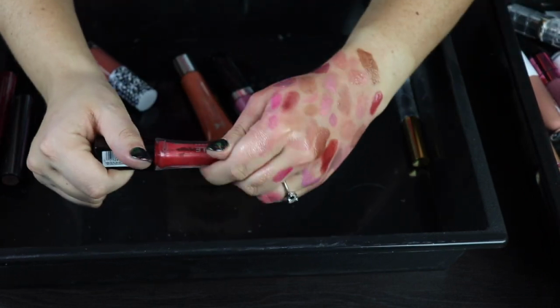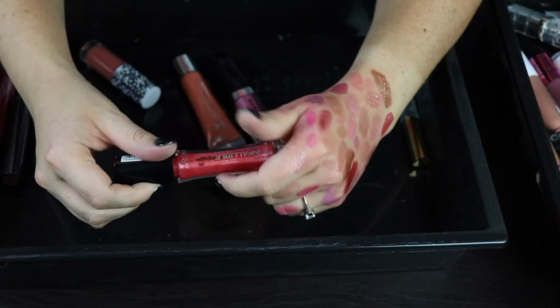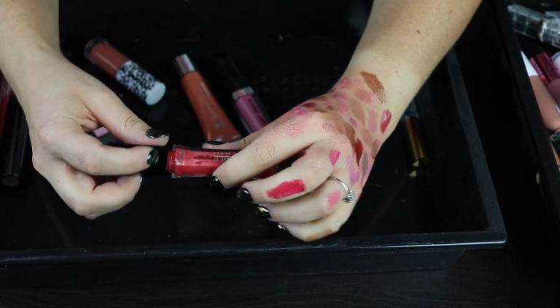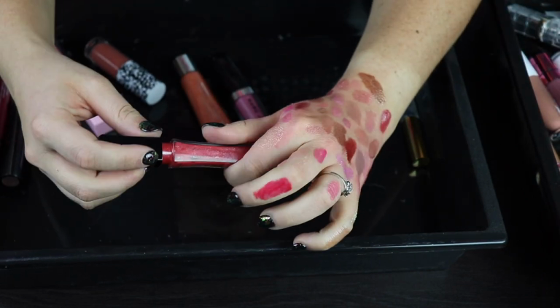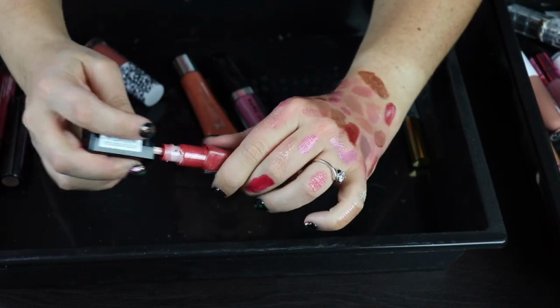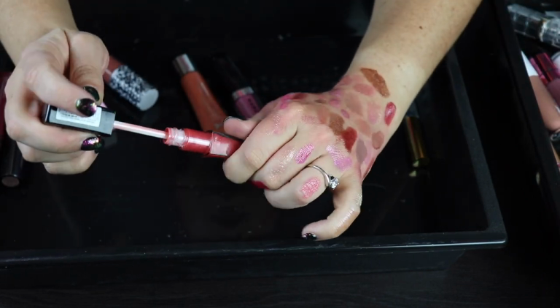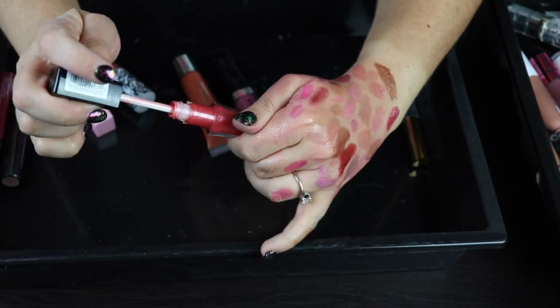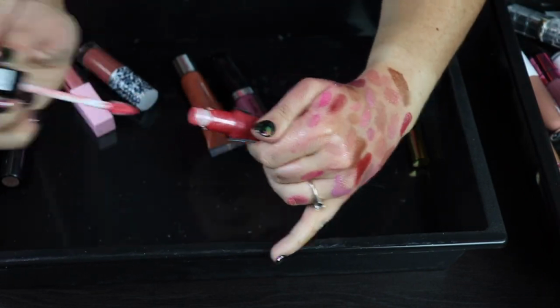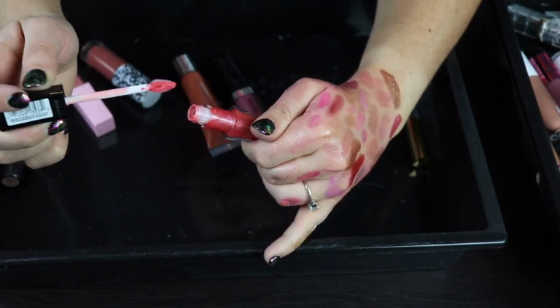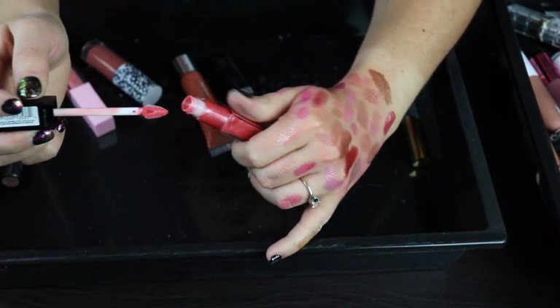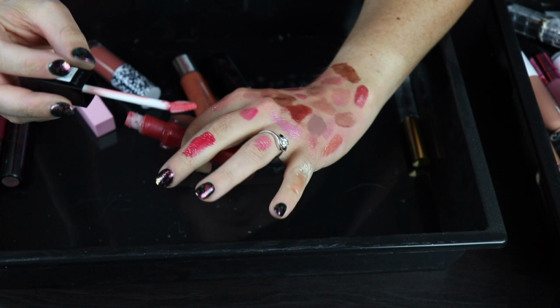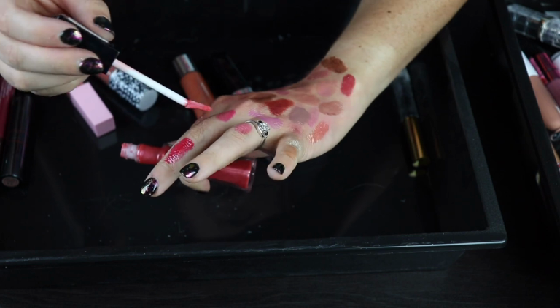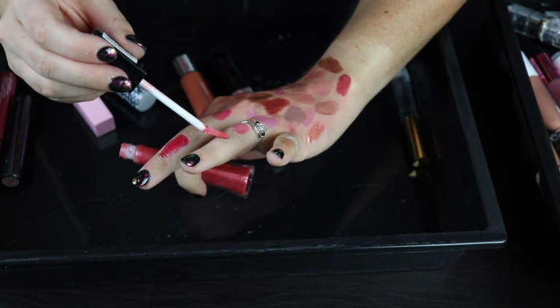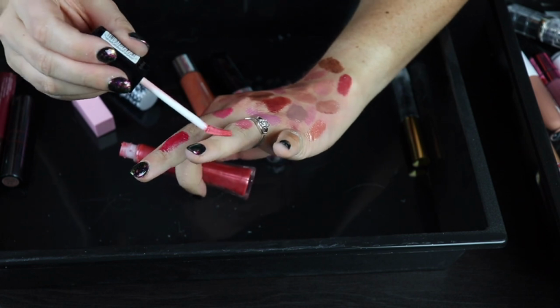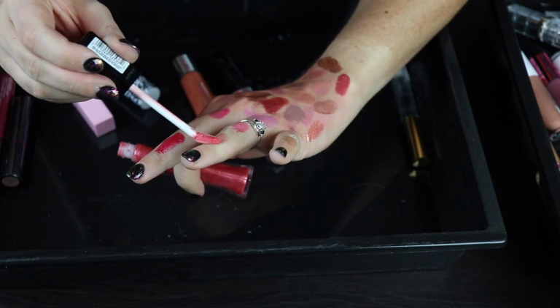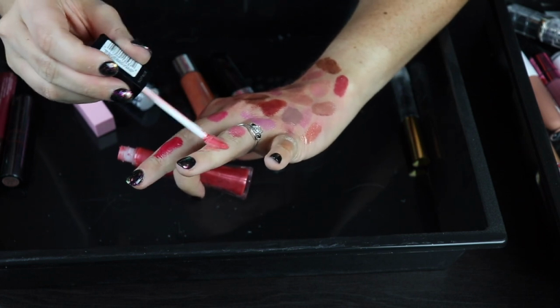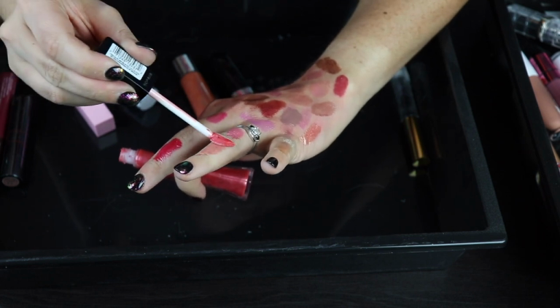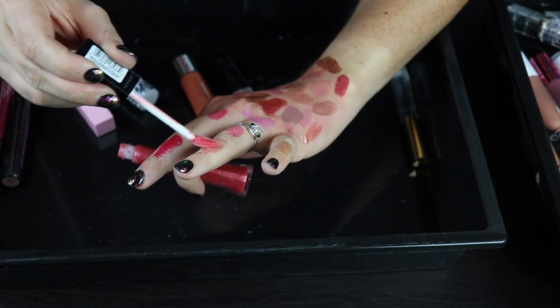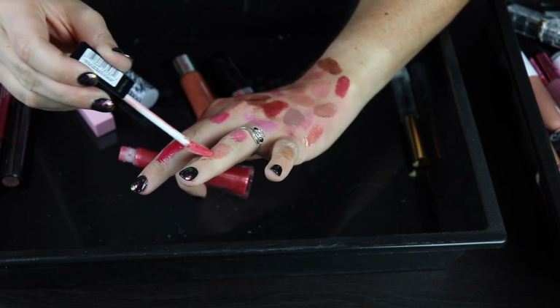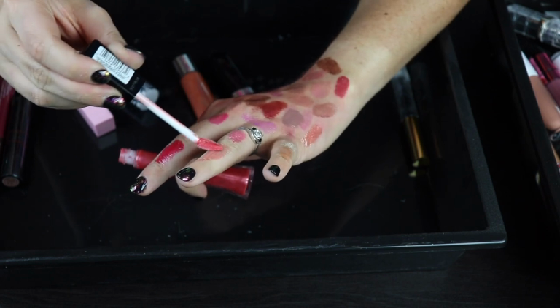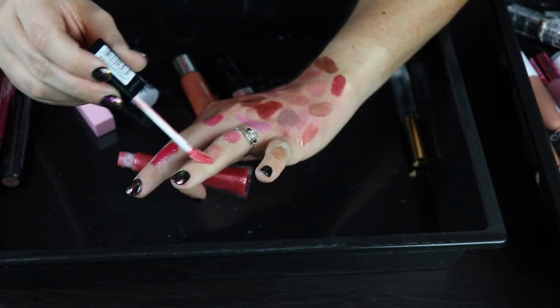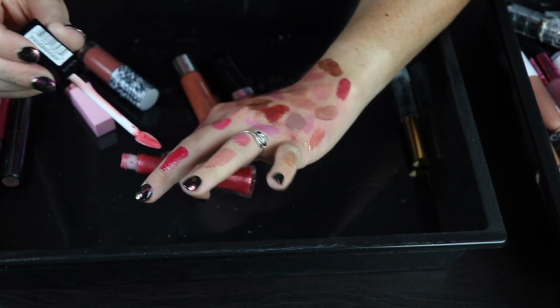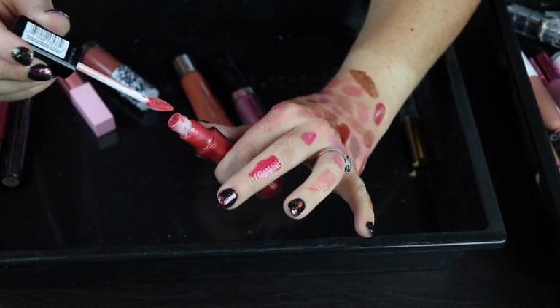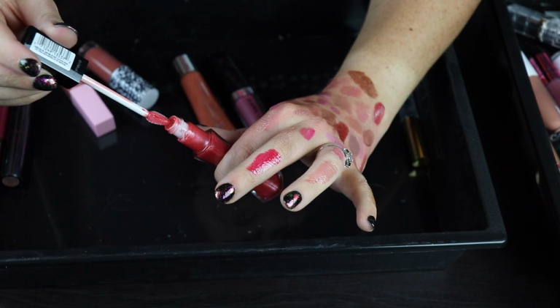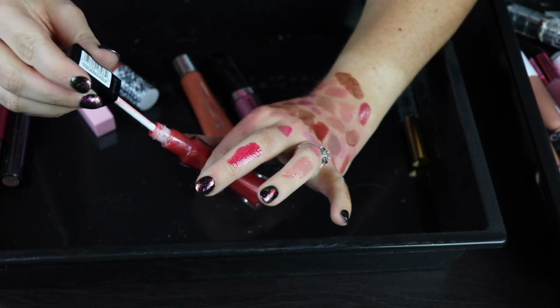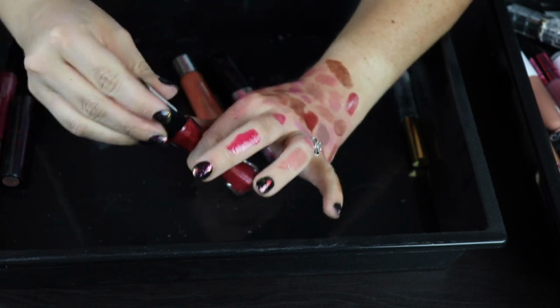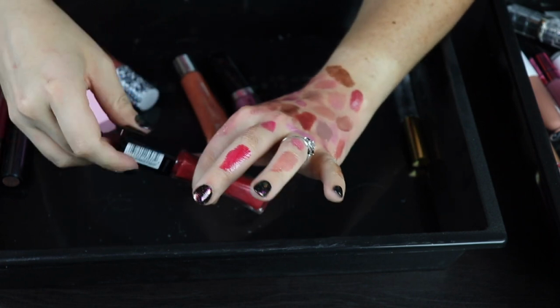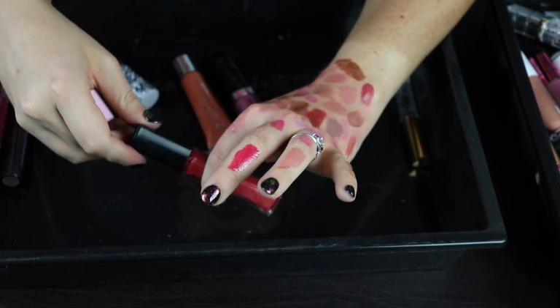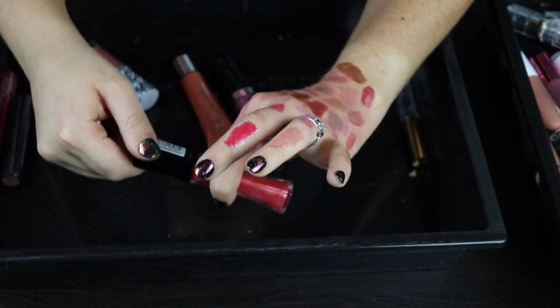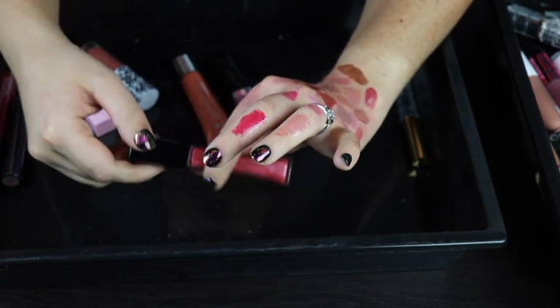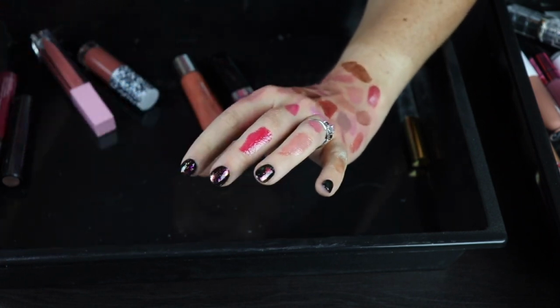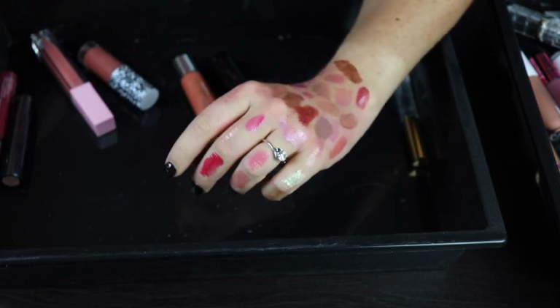Let's see what this one is — this one is more of a corally red. Yeah, that's very, very sheer. I don't know how I feel about that. I think I'm going to get rid of this because it's just not calling my name right now.